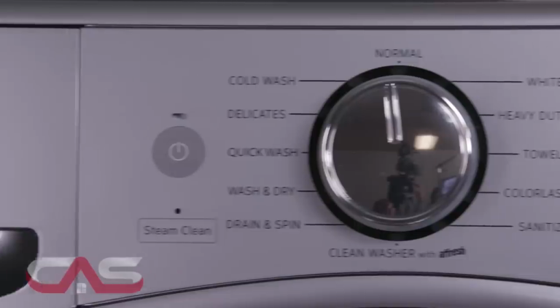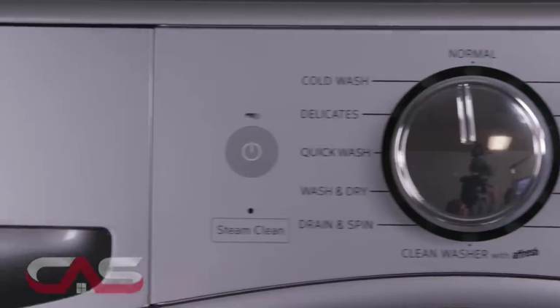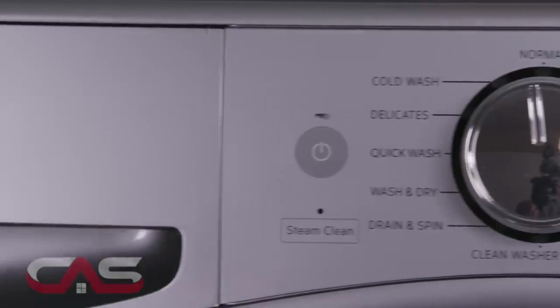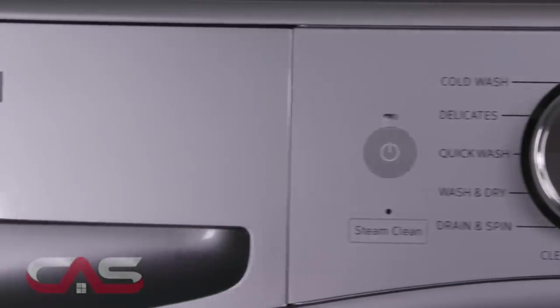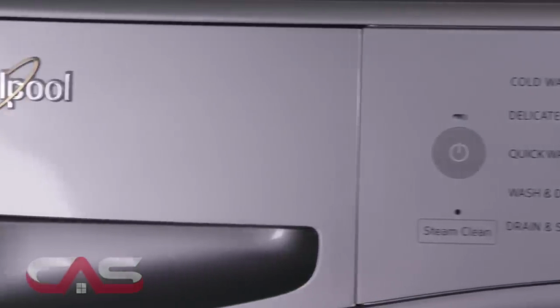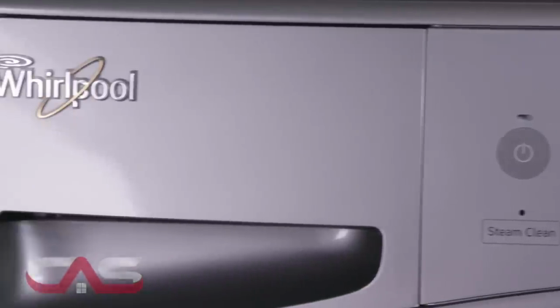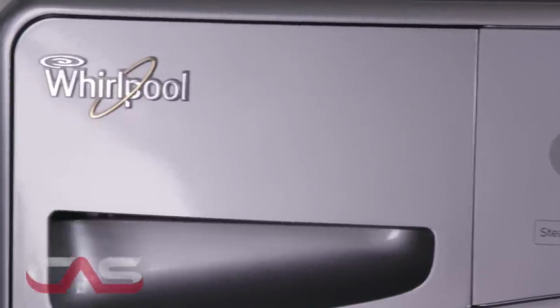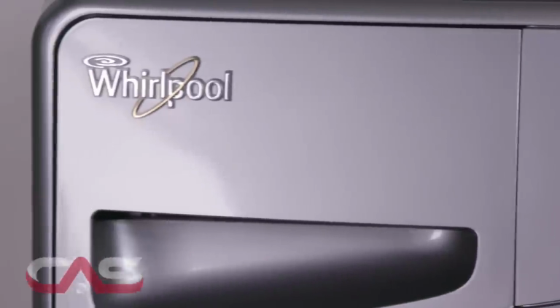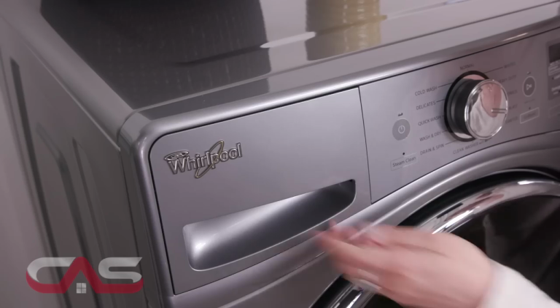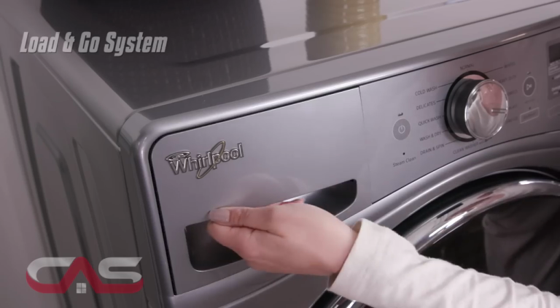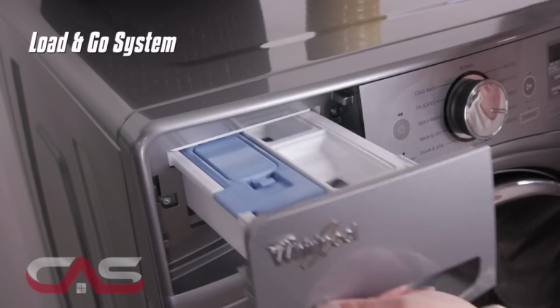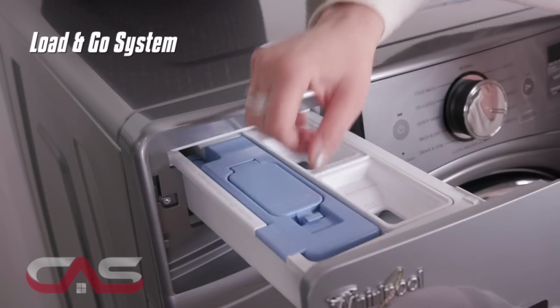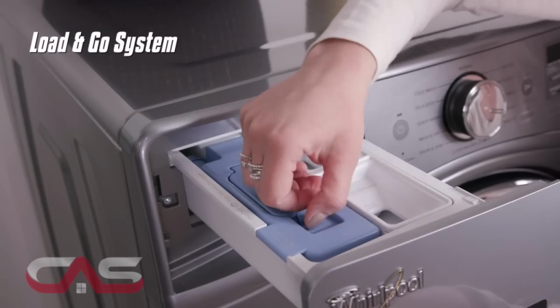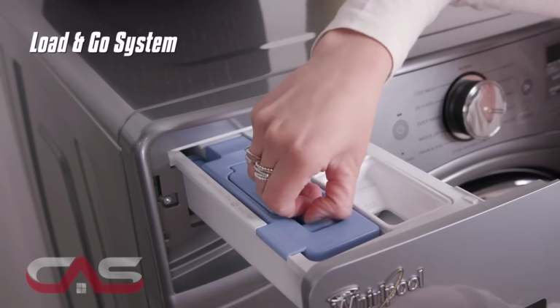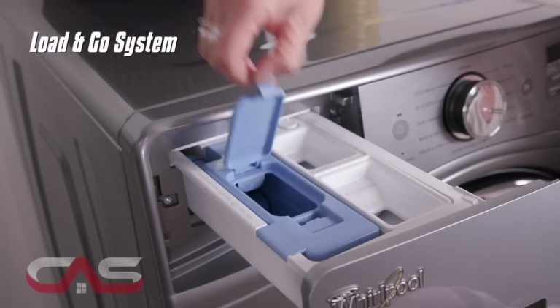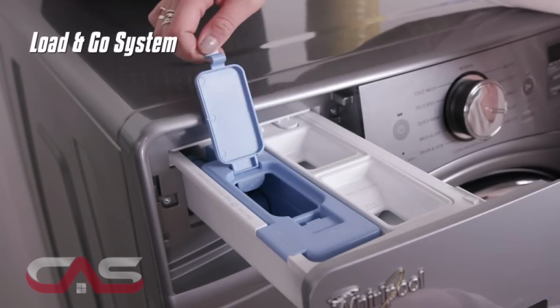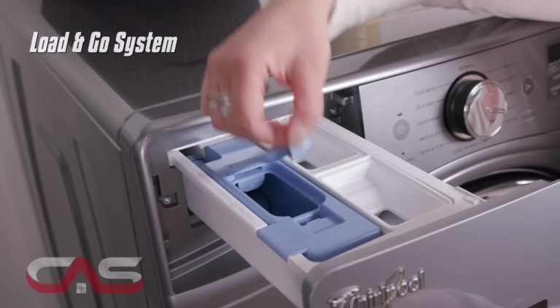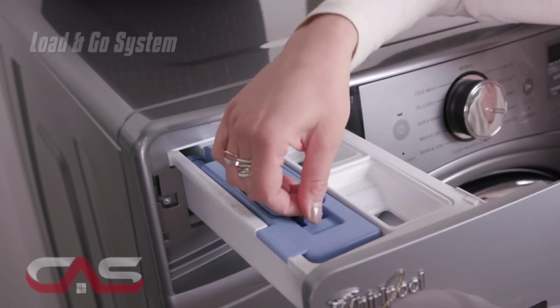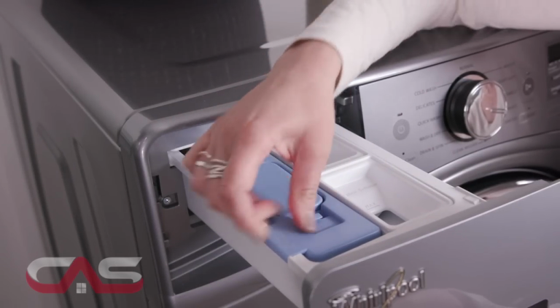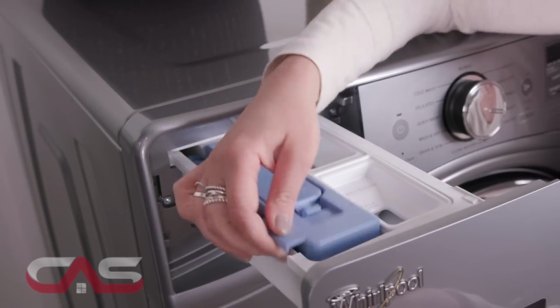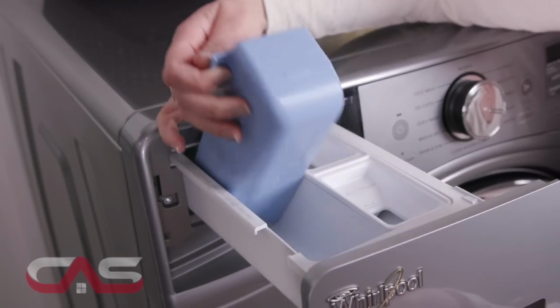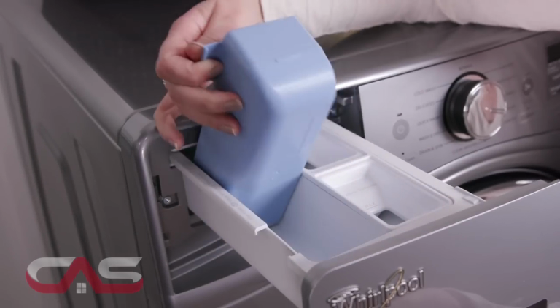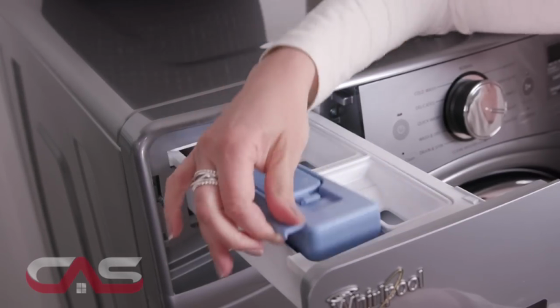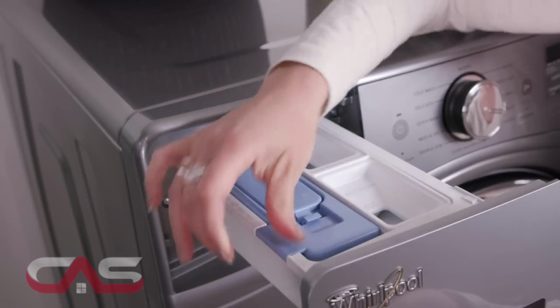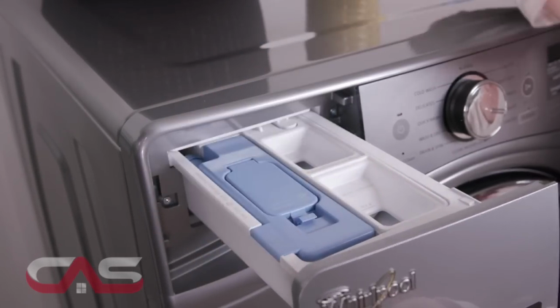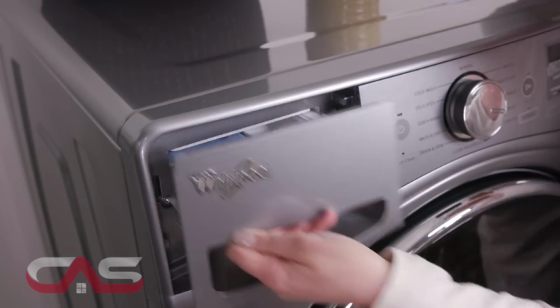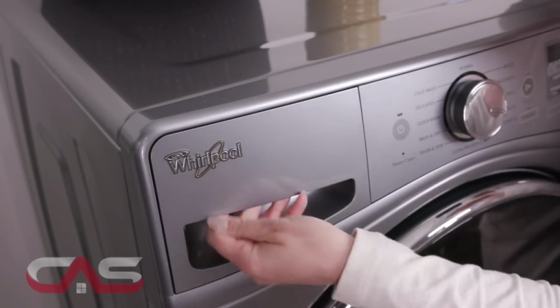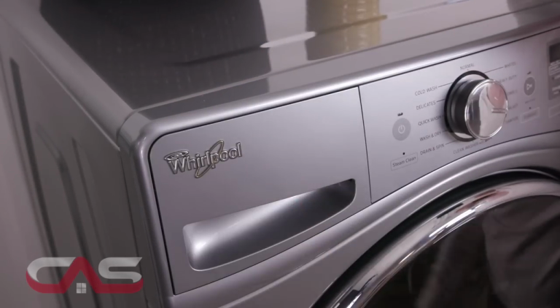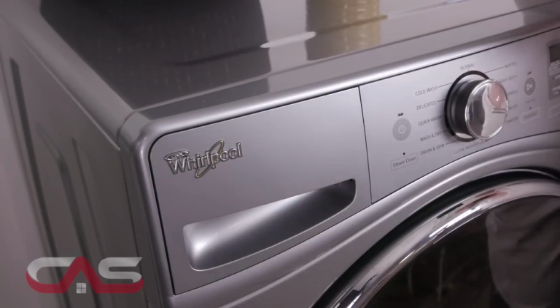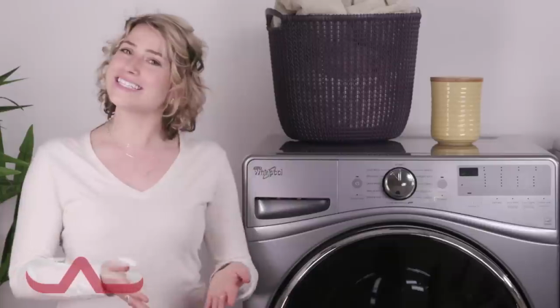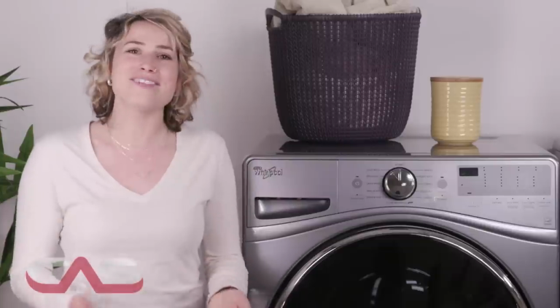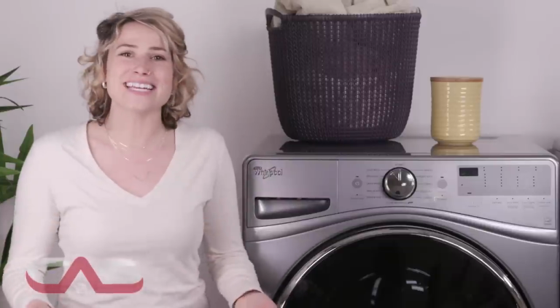It also has a great Load and Go system that lets you skip adding detergent for every load, with a Load and Go cartridge that holds enough detergent to wash up to 12 loads of laundry, so you can simply fill it and forget it.